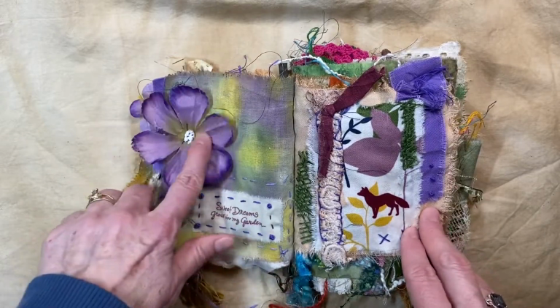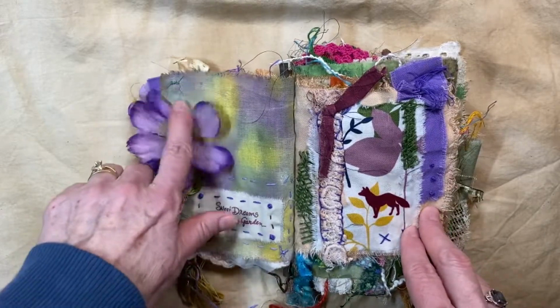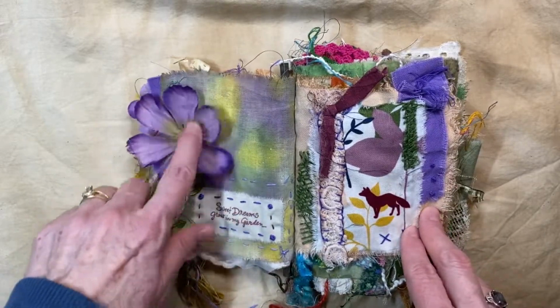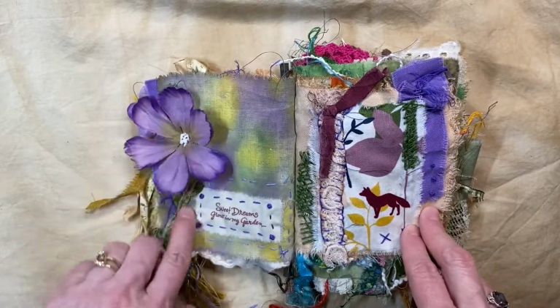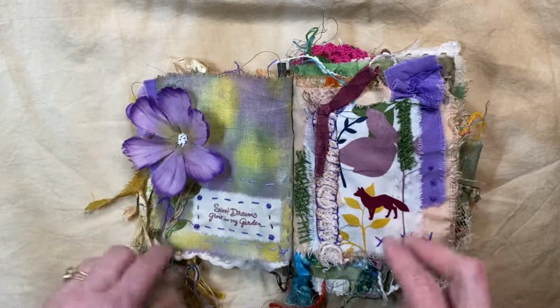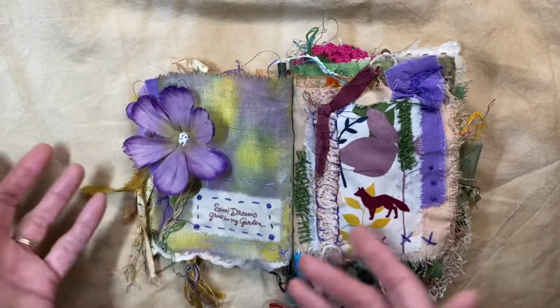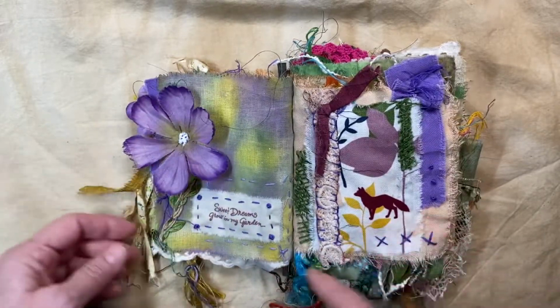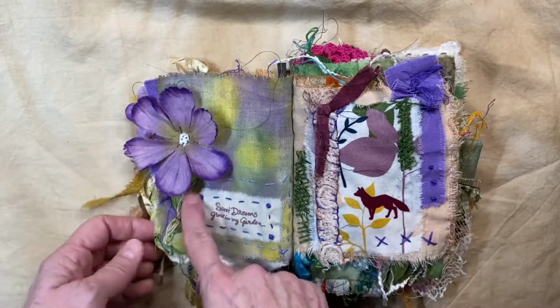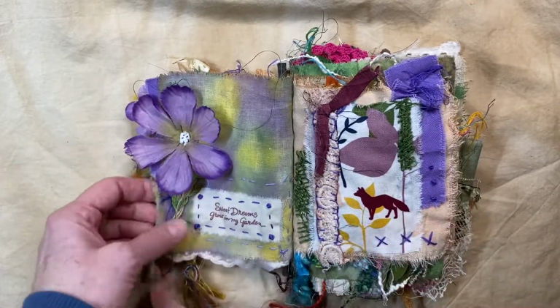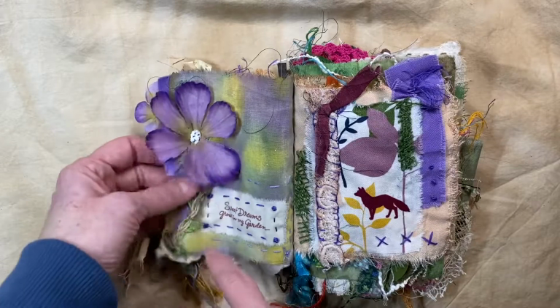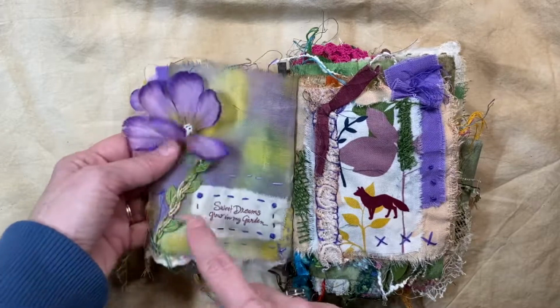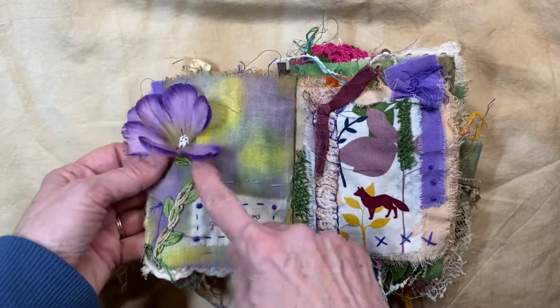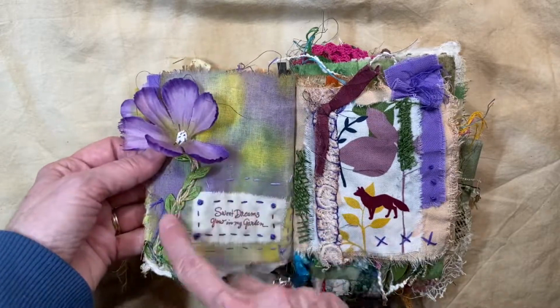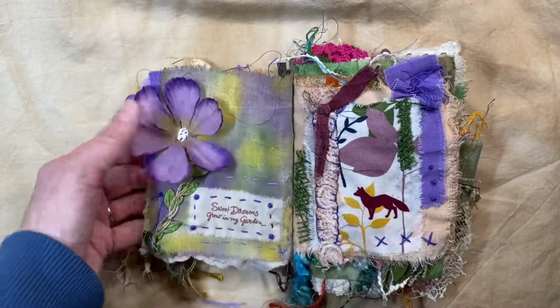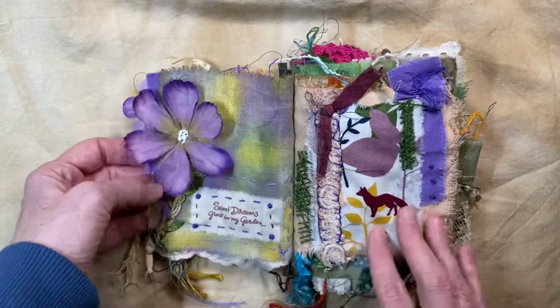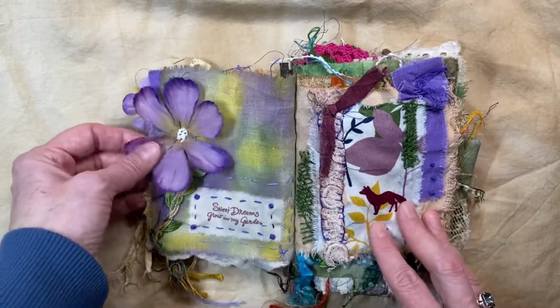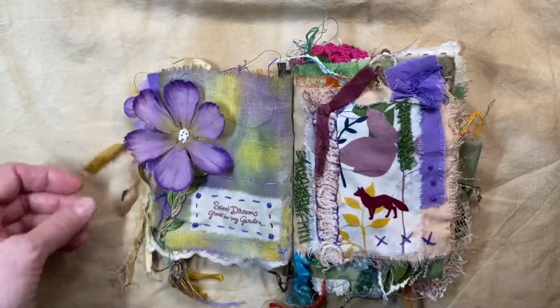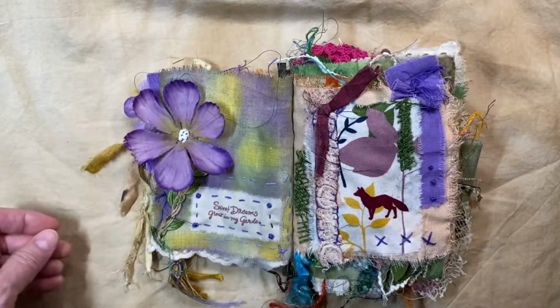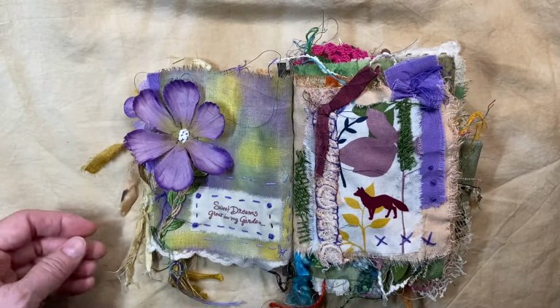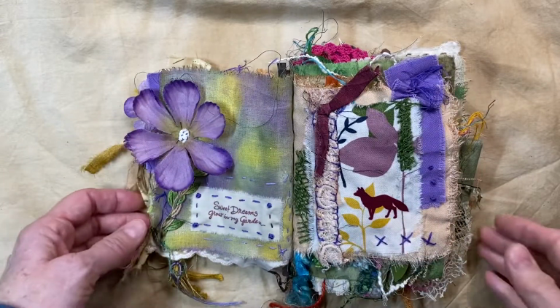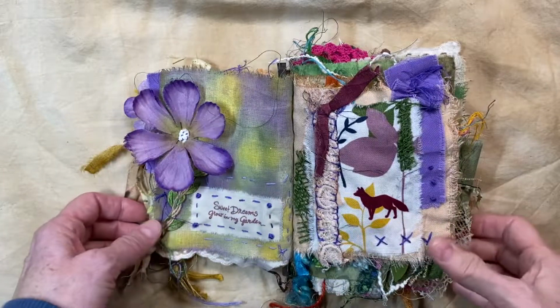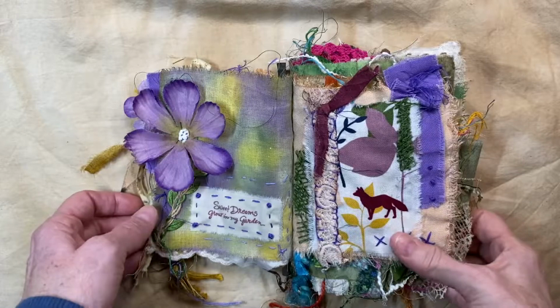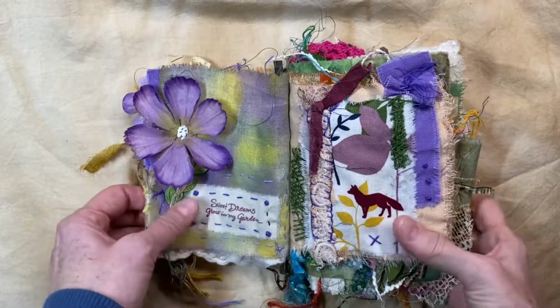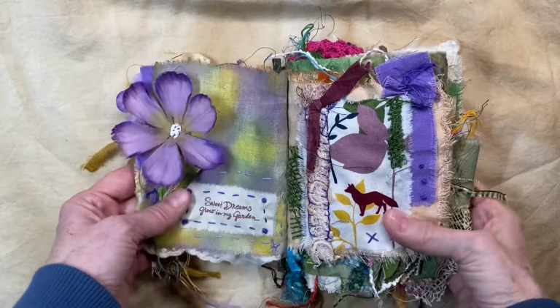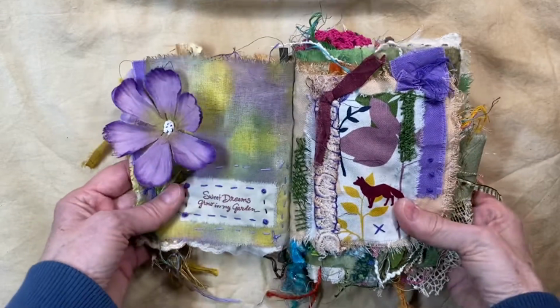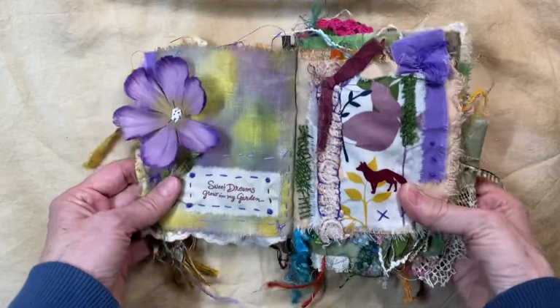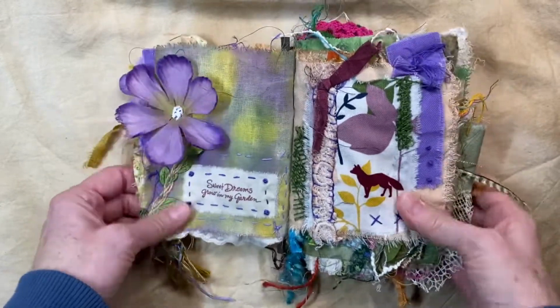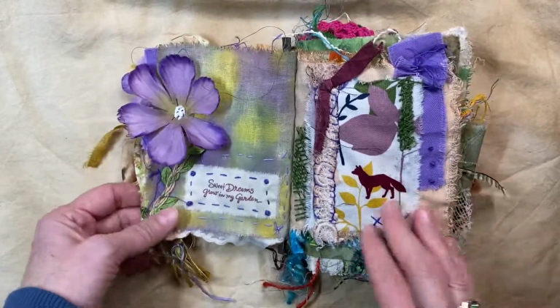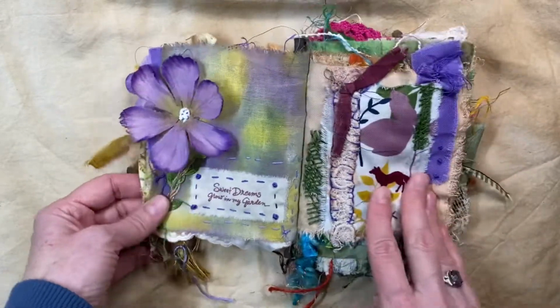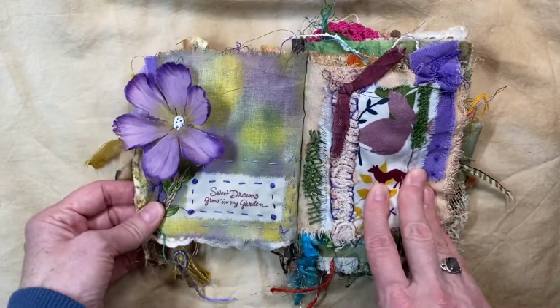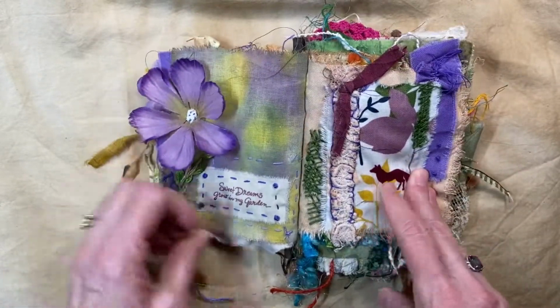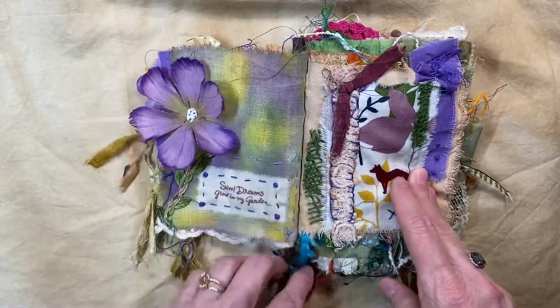Once I got that flower on there, it needs a little extra — I have this in my shop as well. You can check me out on Etsy, JJ with Joy, to find things in my shop. I have a pretty good variety.